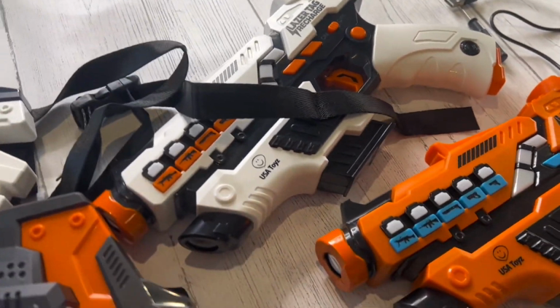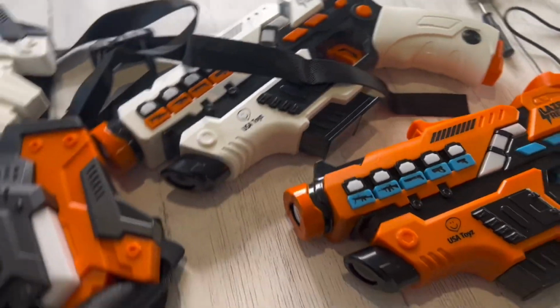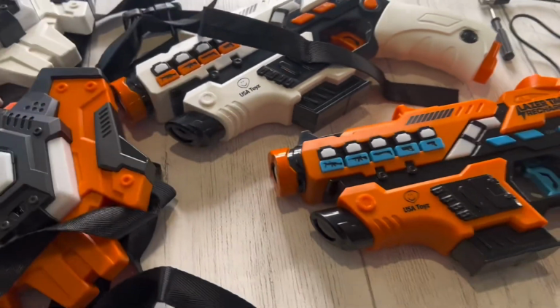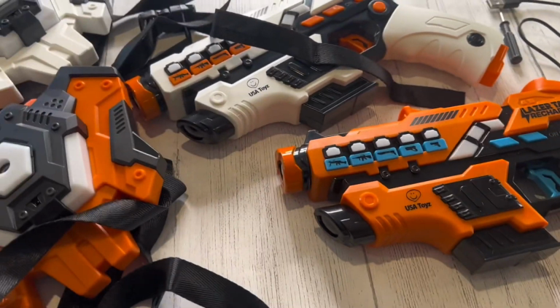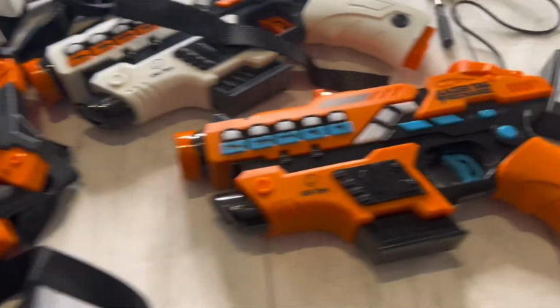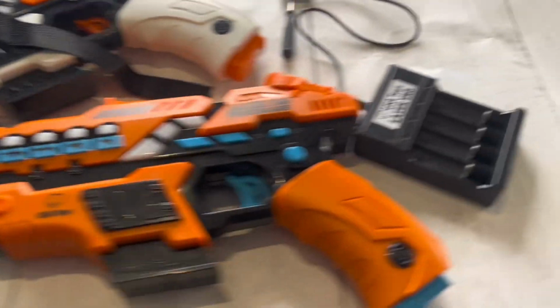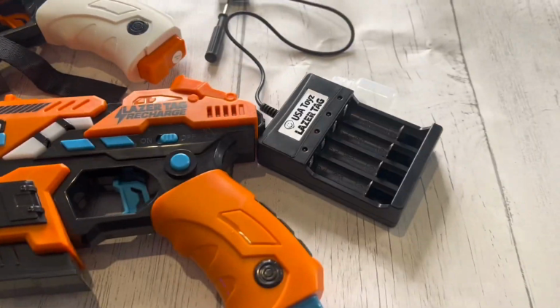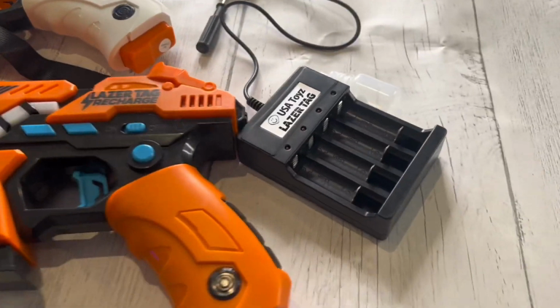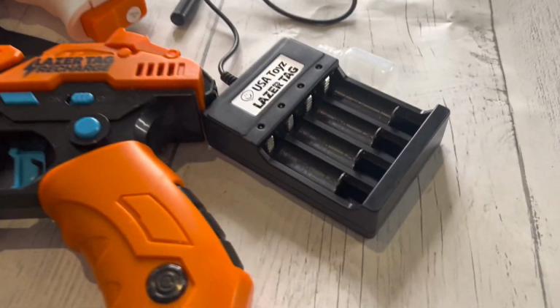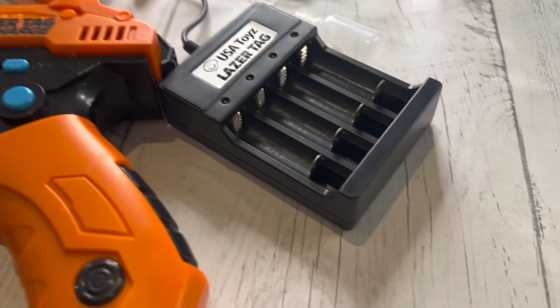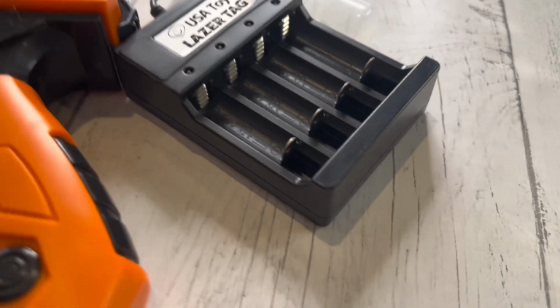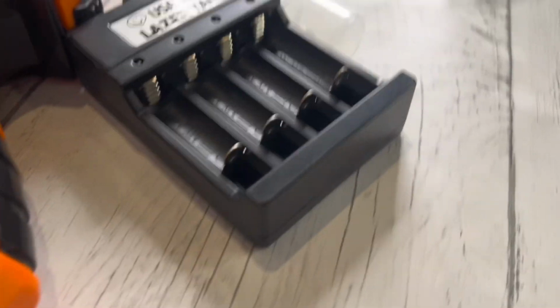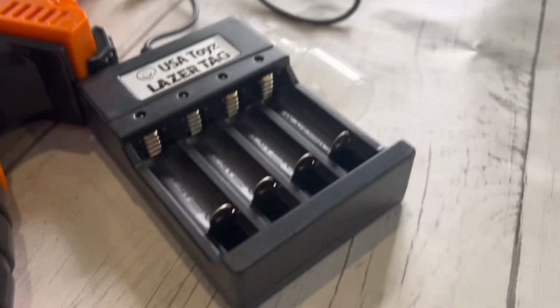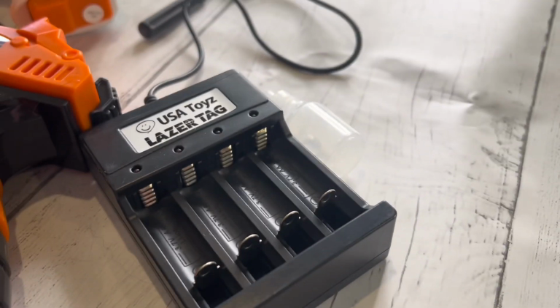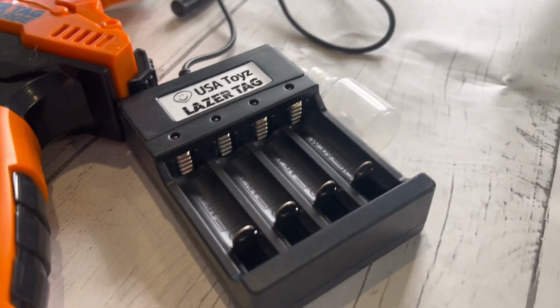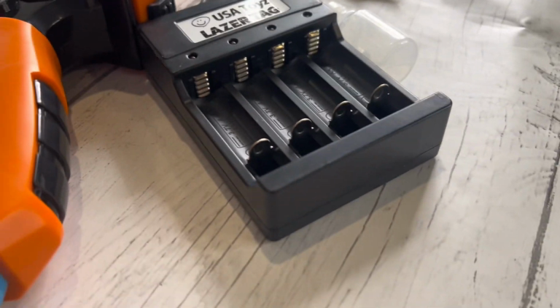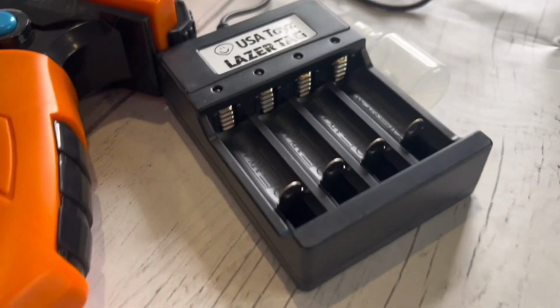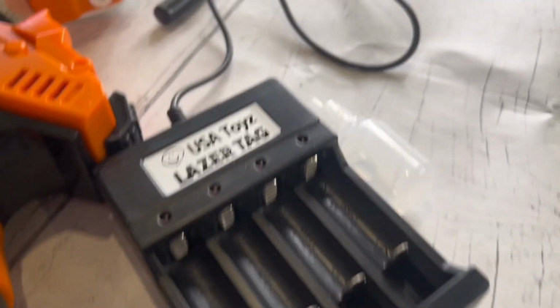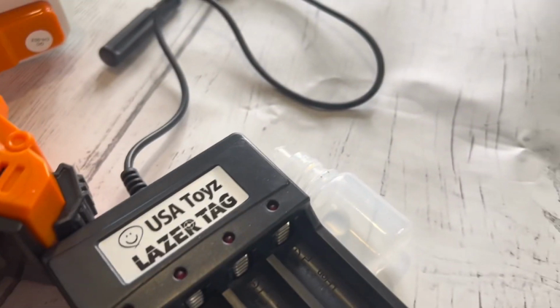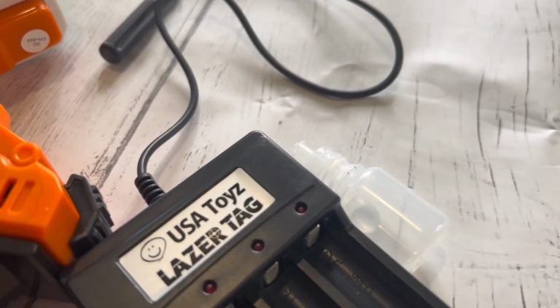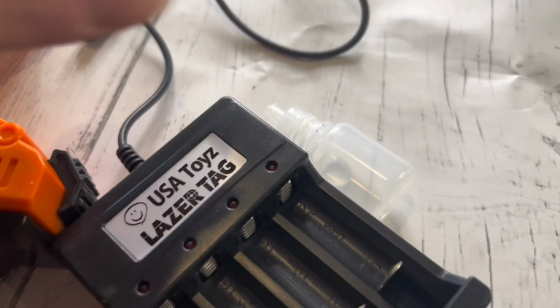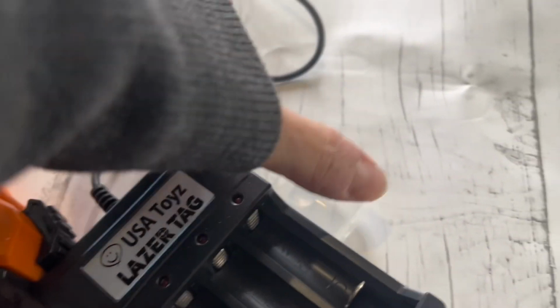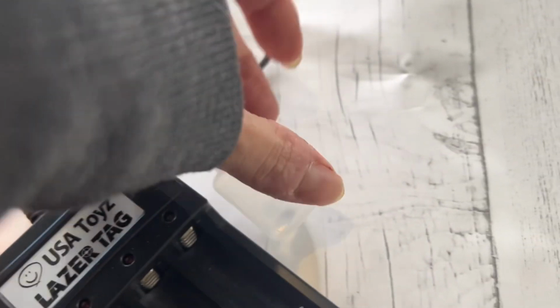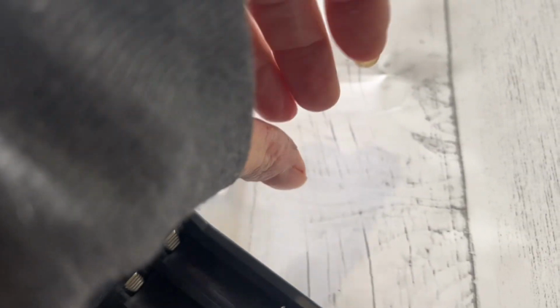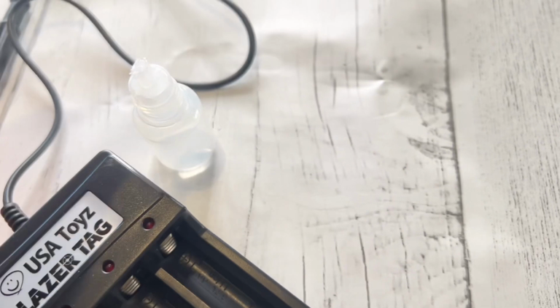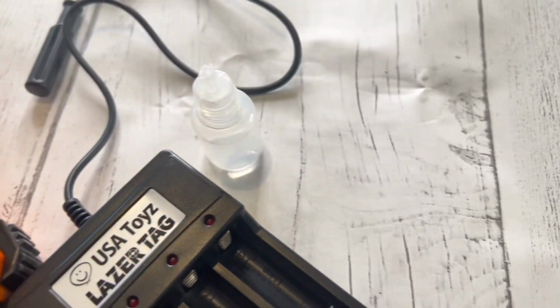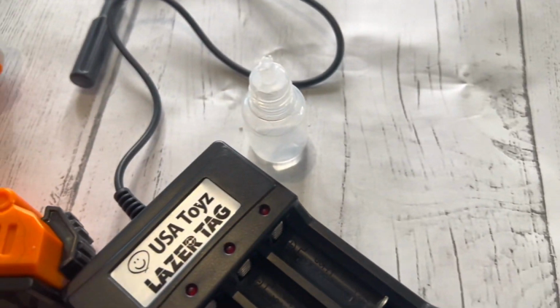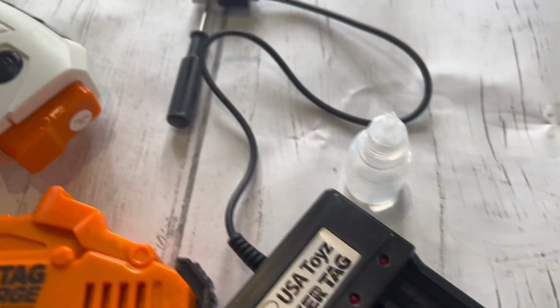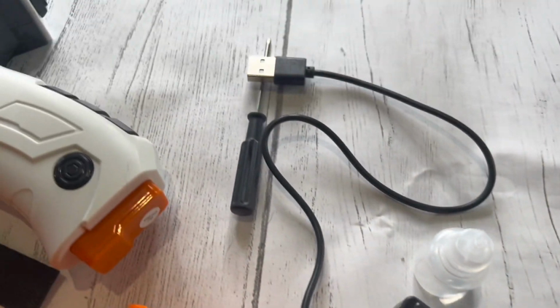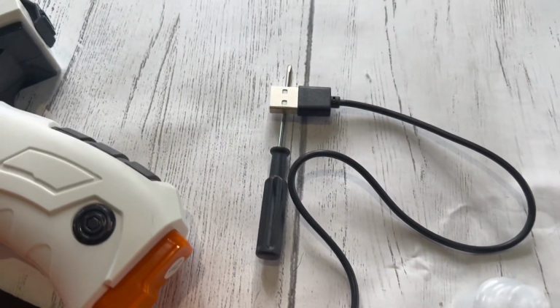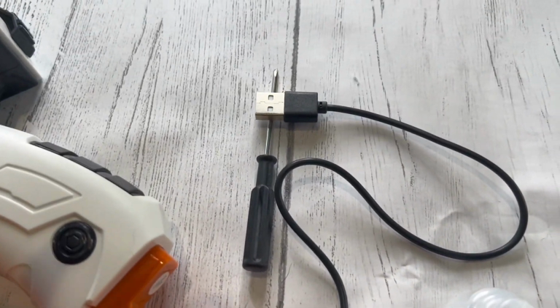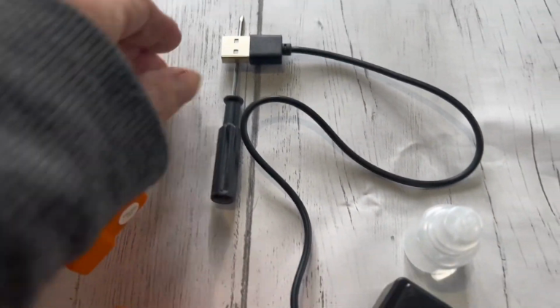This laser tag game is packed with features that make it a perfect choice for laser tag enthusiasts of all ages — and yes, I mean all ages, children and adults.